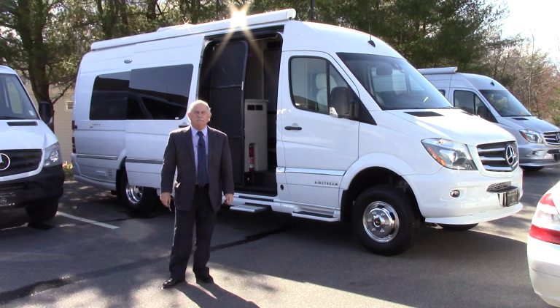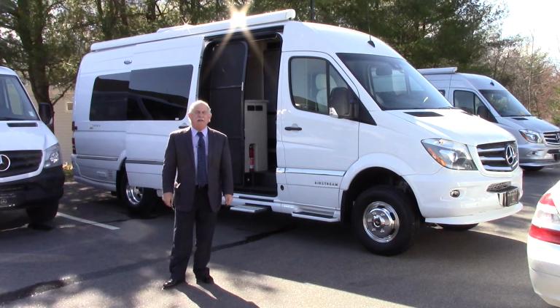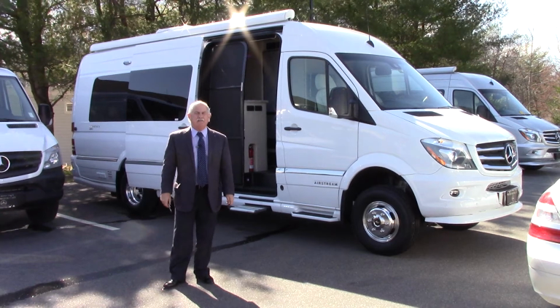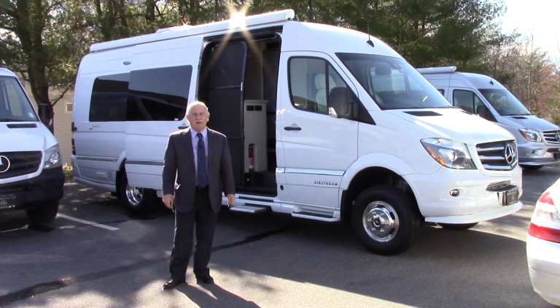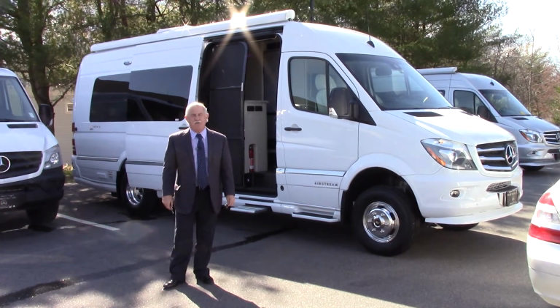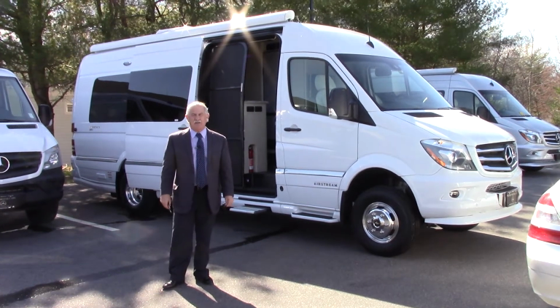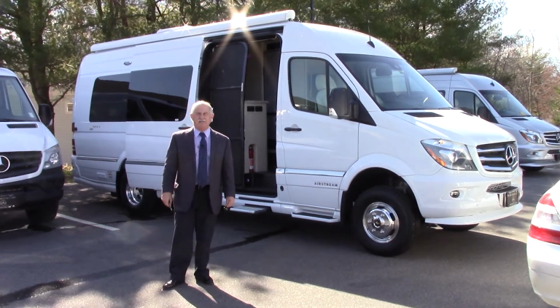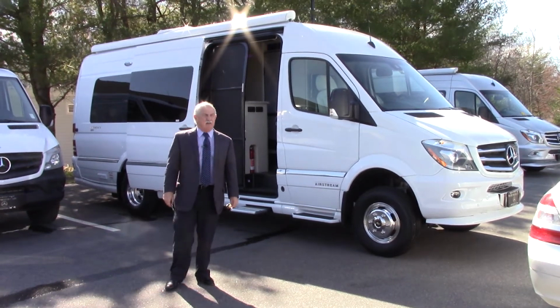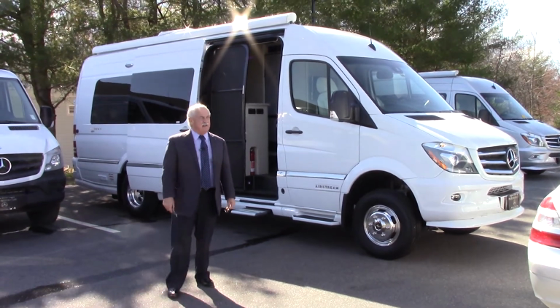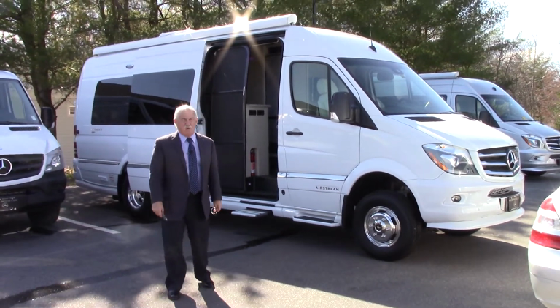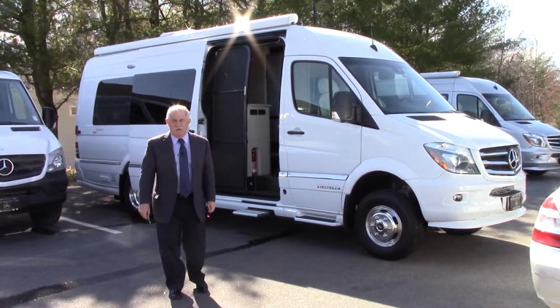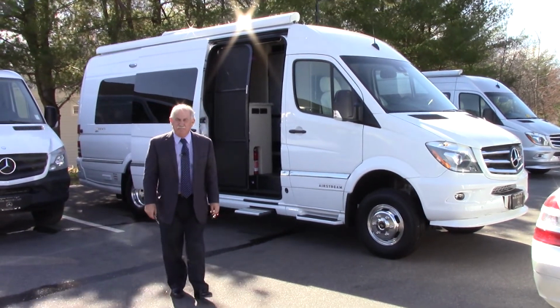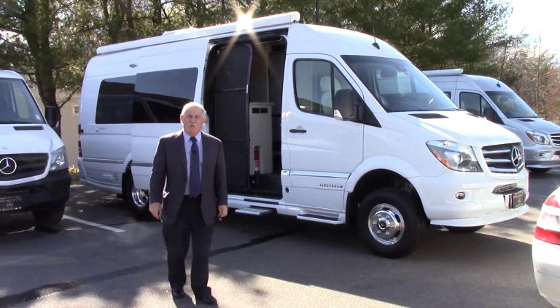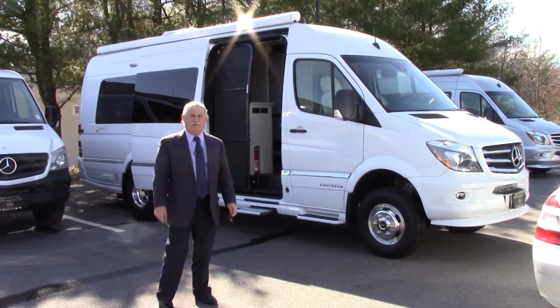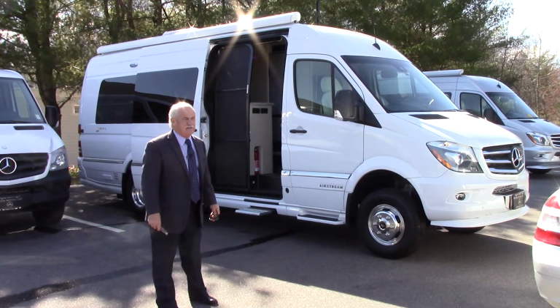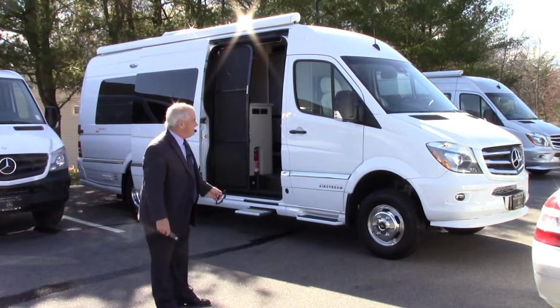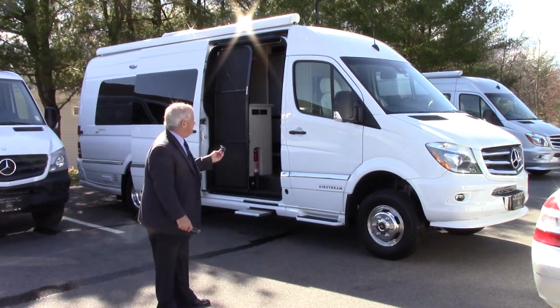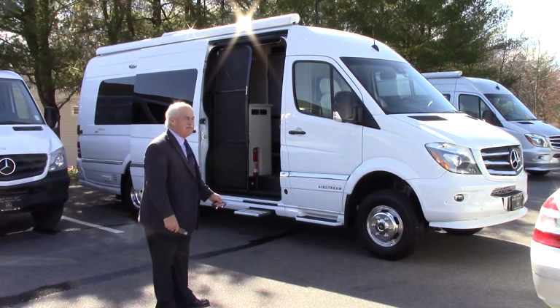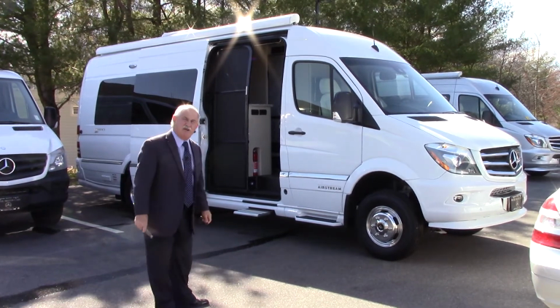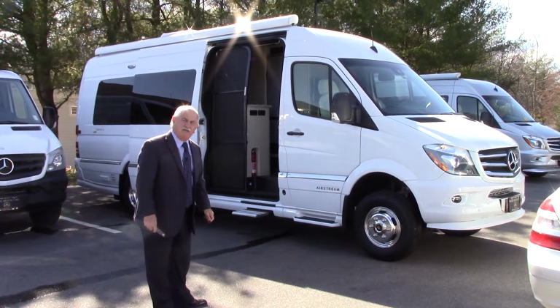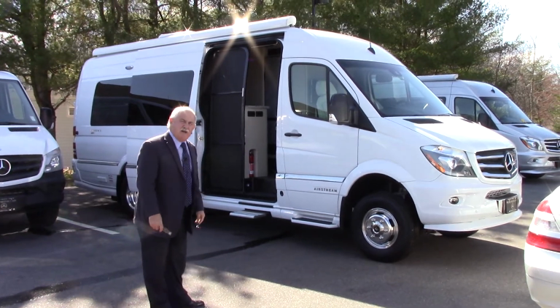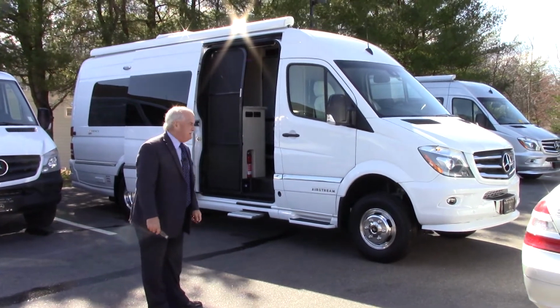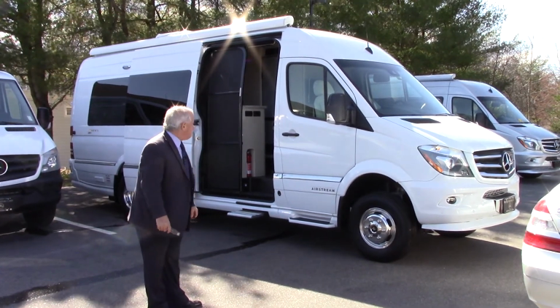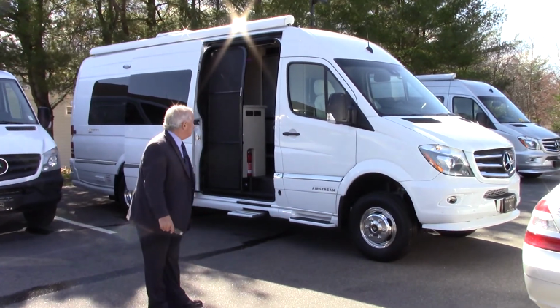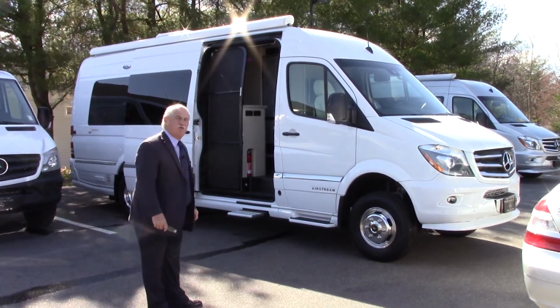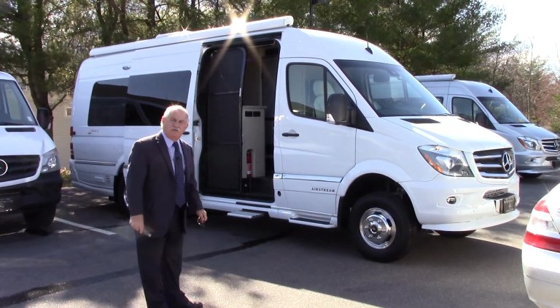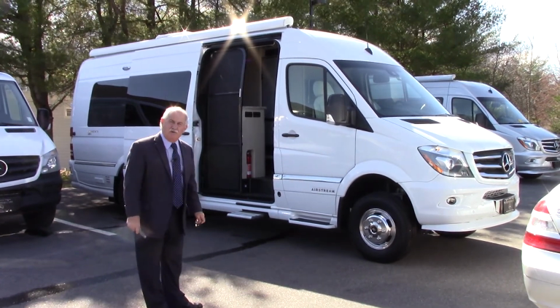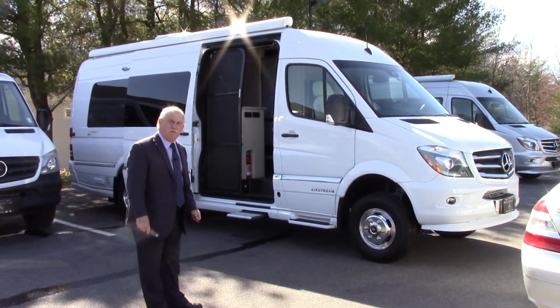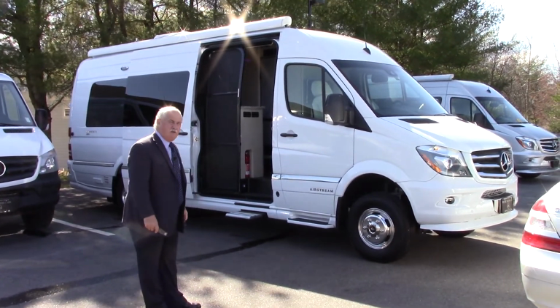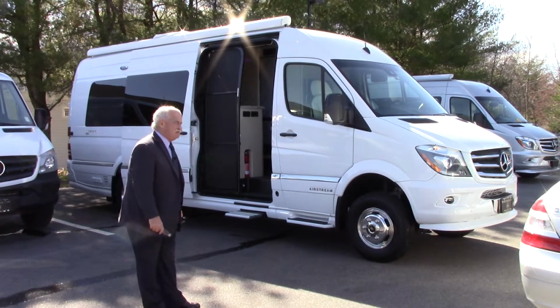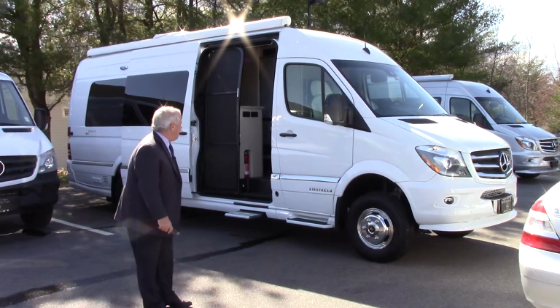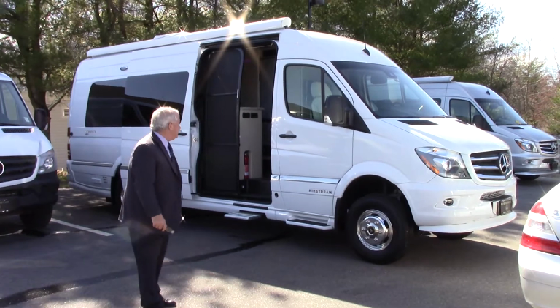Hey, Nan. It's Tony at Prime Mercedes, here to give you a quick look at one of the Airstream floor plans that we have. It's the Grand Tour, which is quite a vehicle.